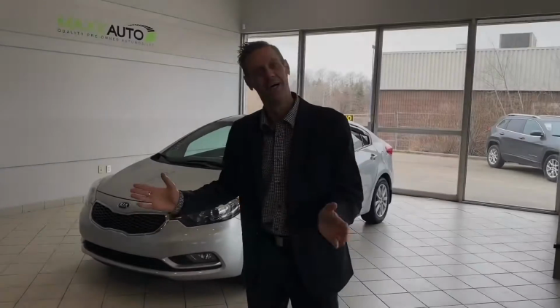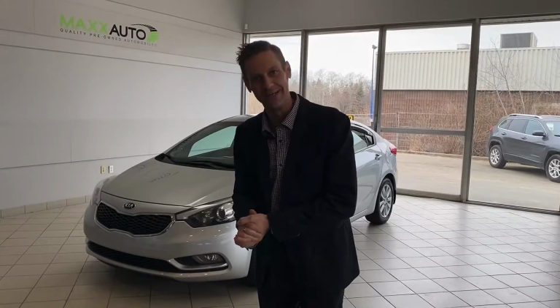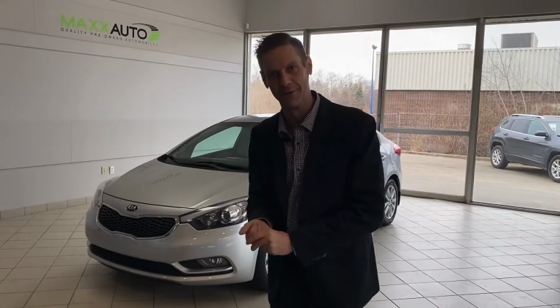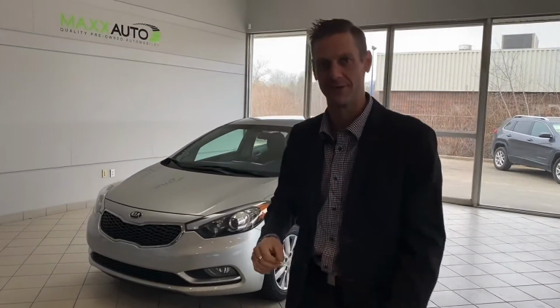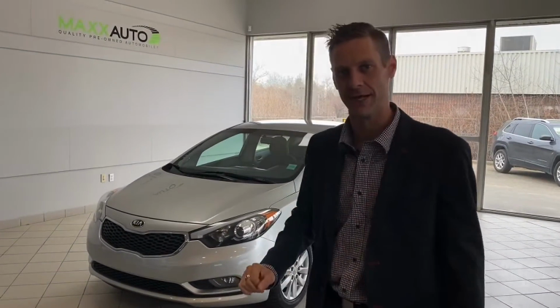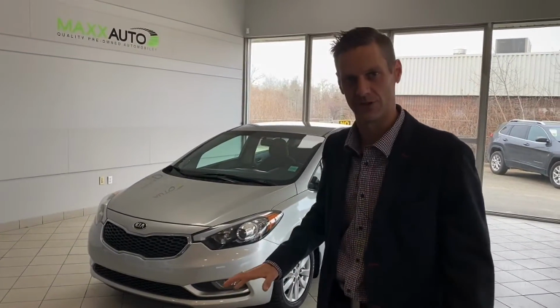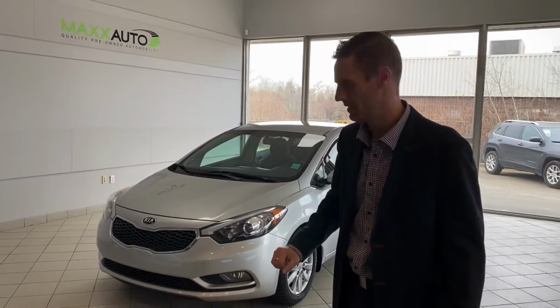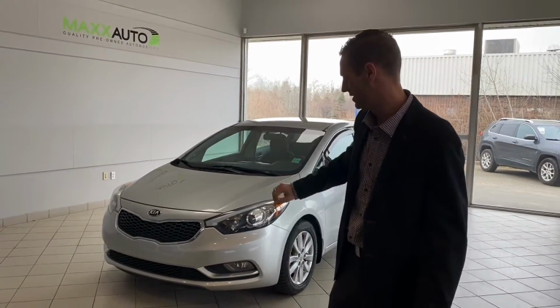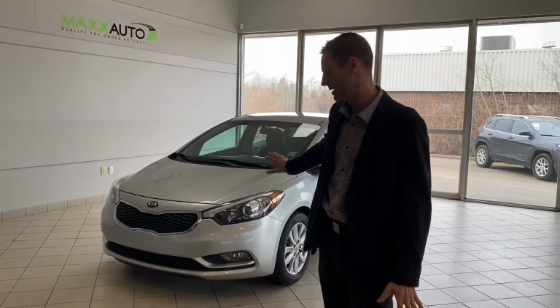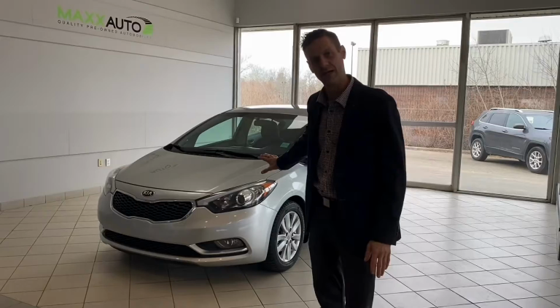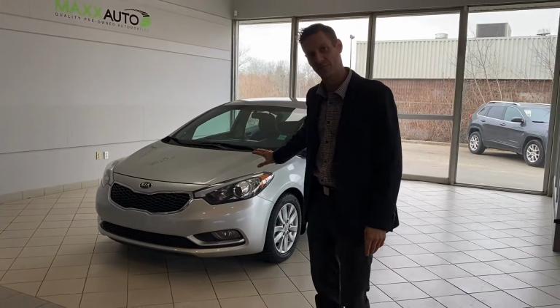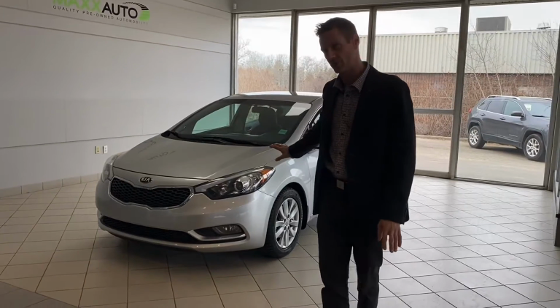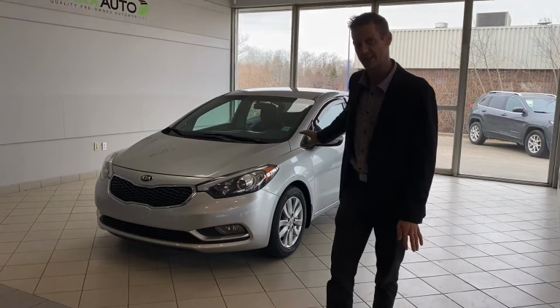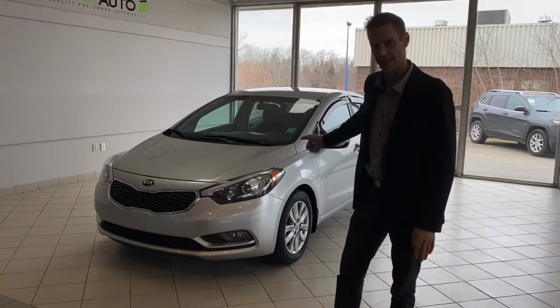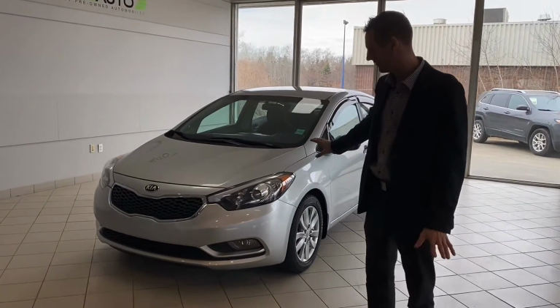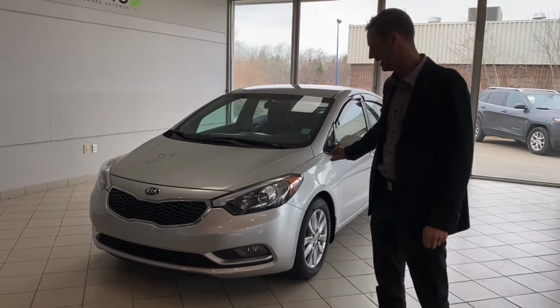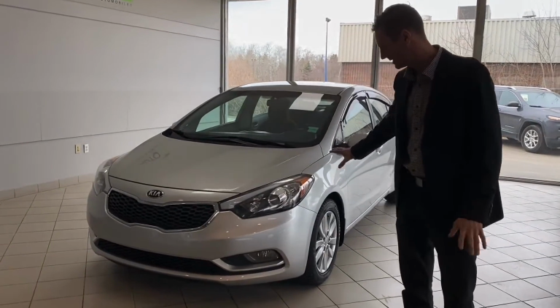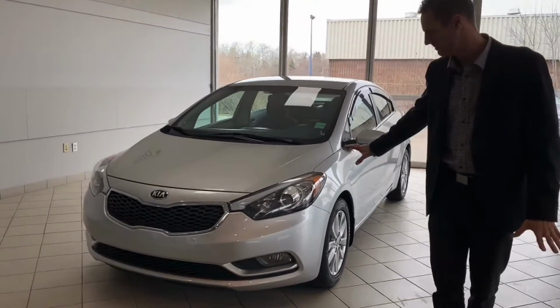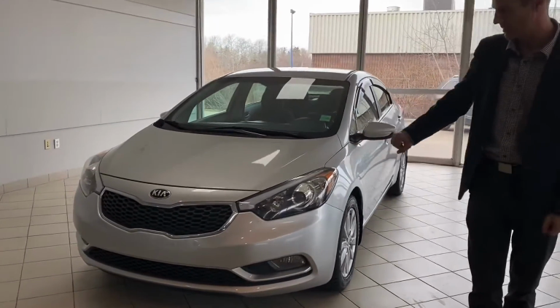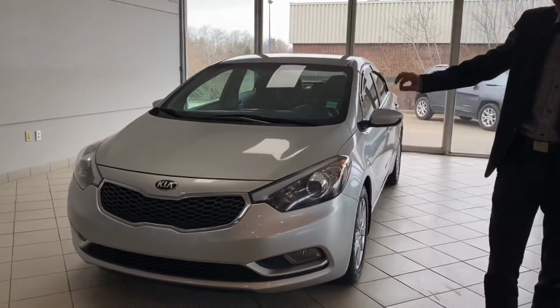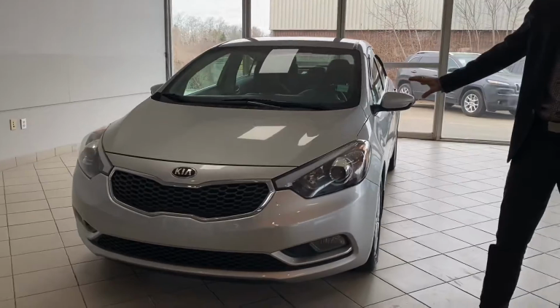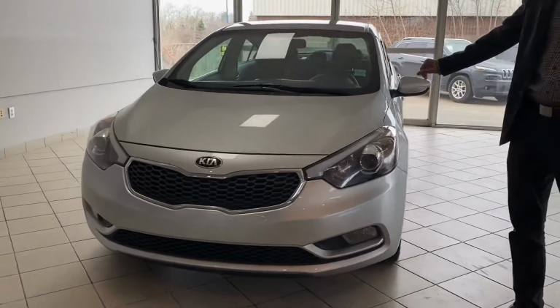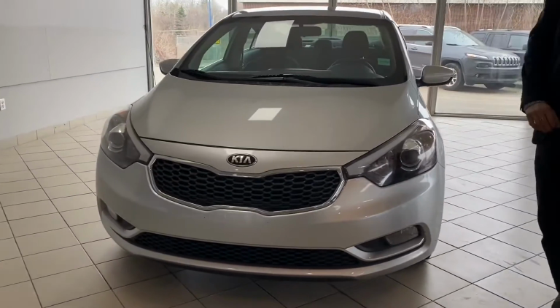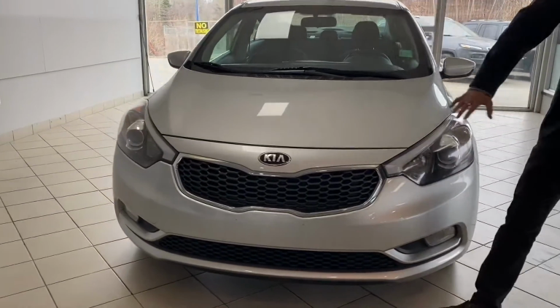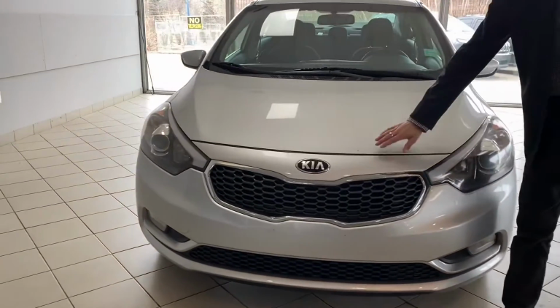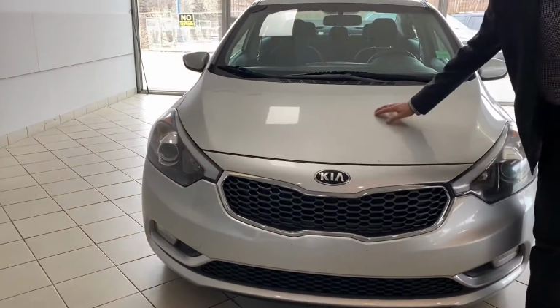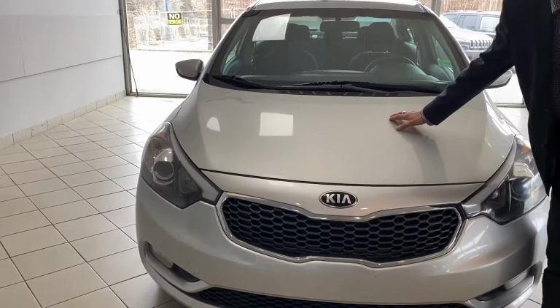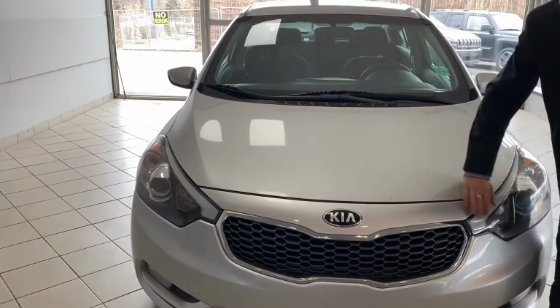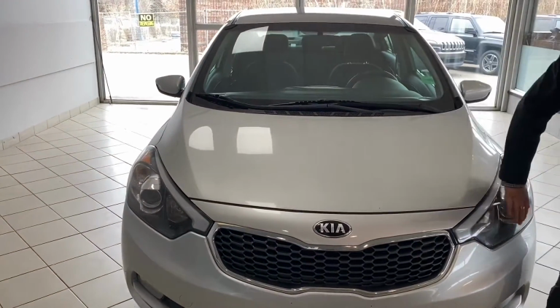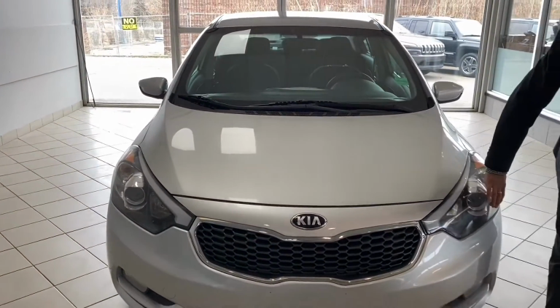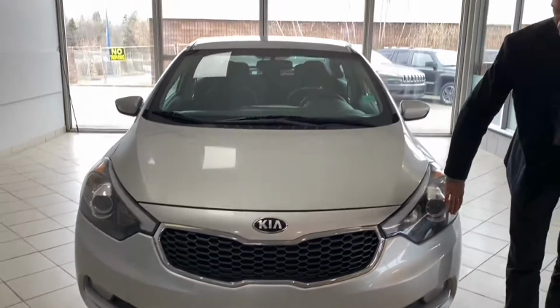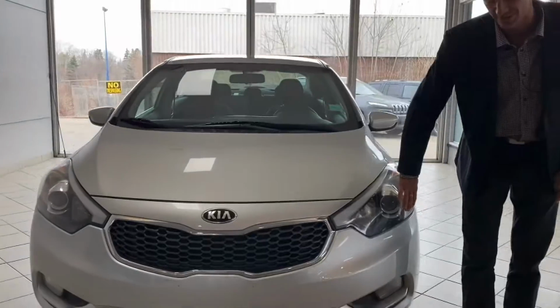Hello ladies and gentlemen, Rory Foster here again at Max Auto. As you can see behind me we have this beautiful 2016 Kia Forte sedan, beautiful gray in color. It's got the 3M on the front of the hood and around the lights here for great protection of the vehicle.